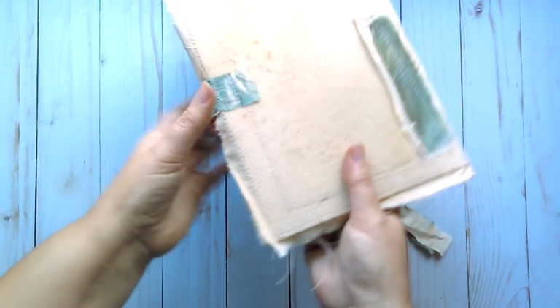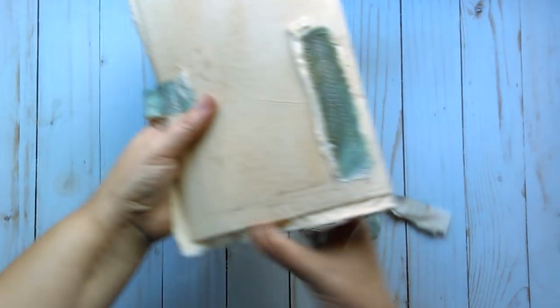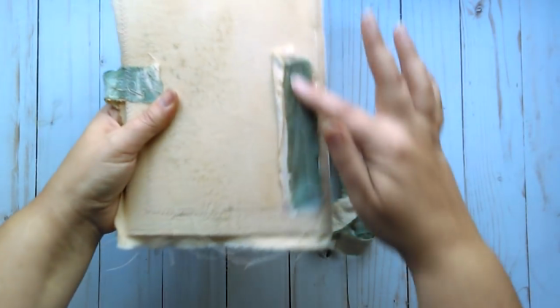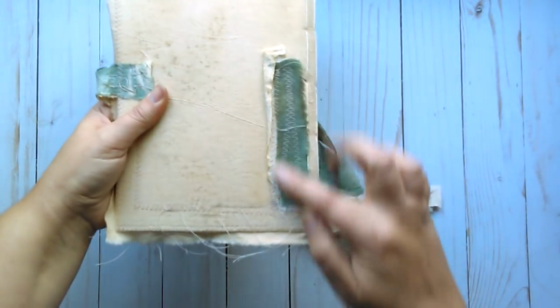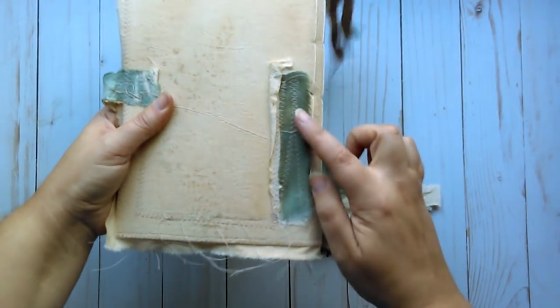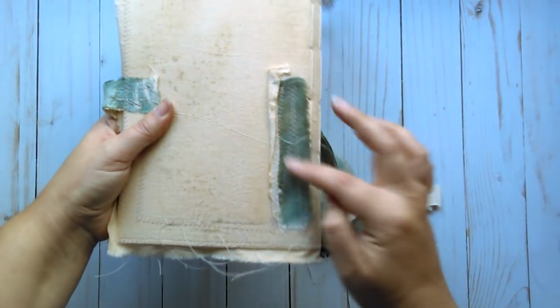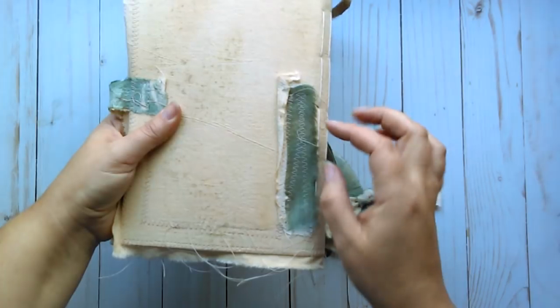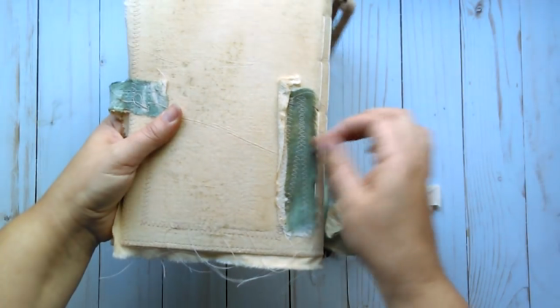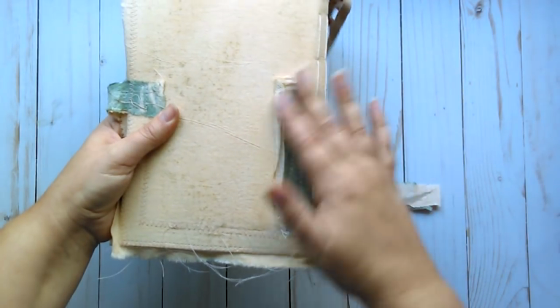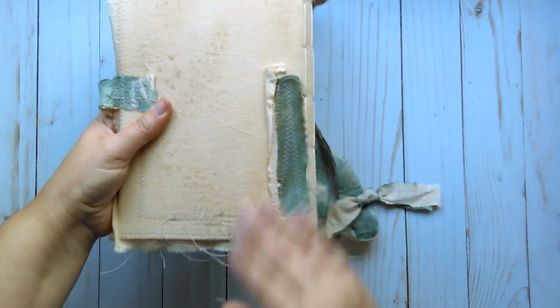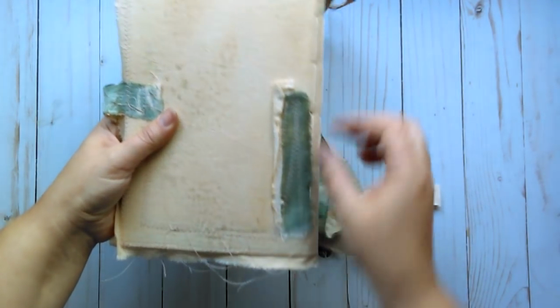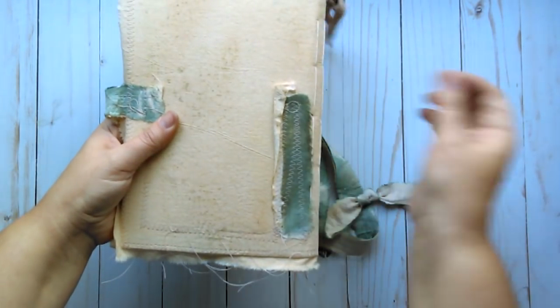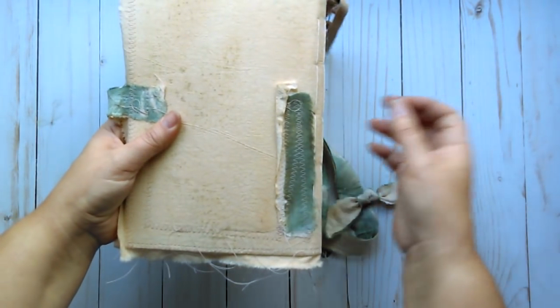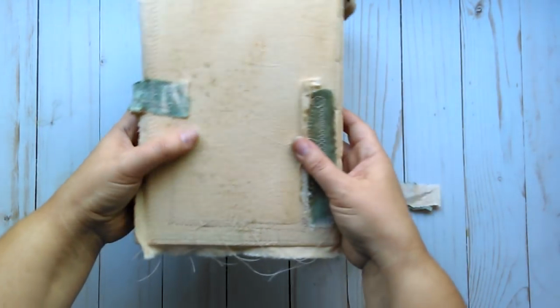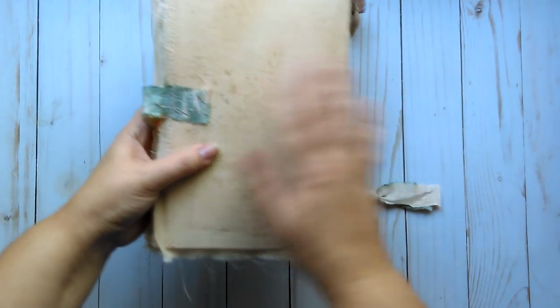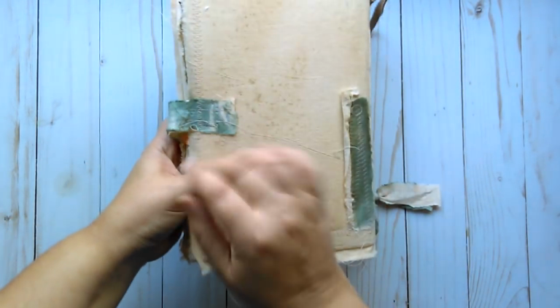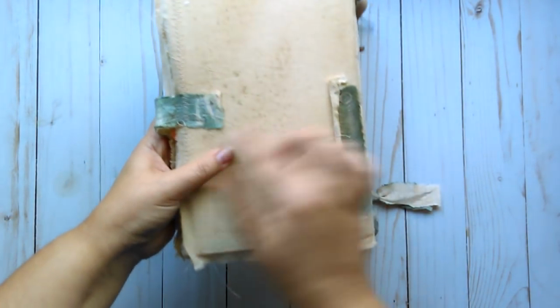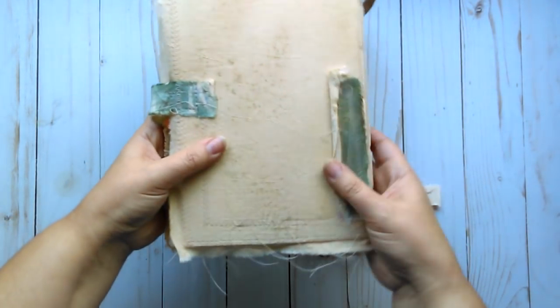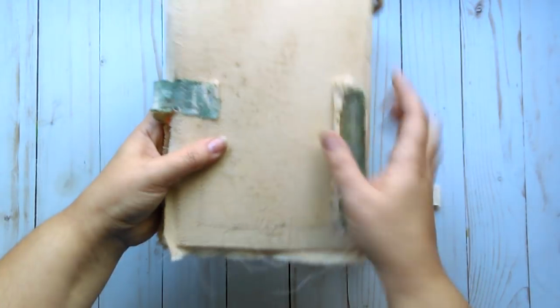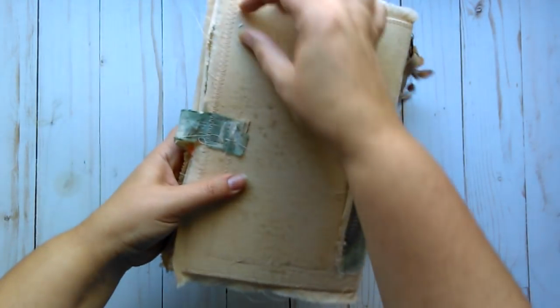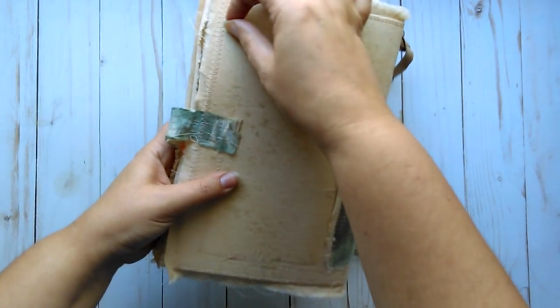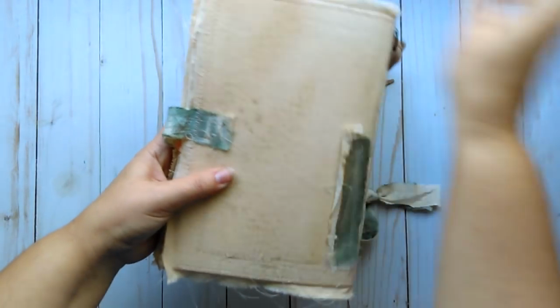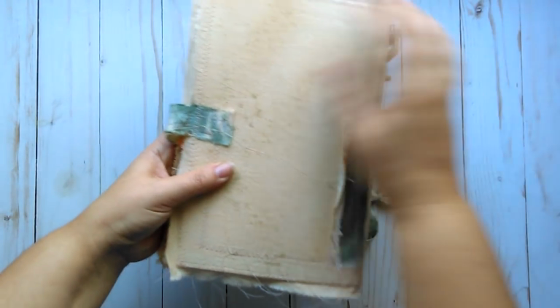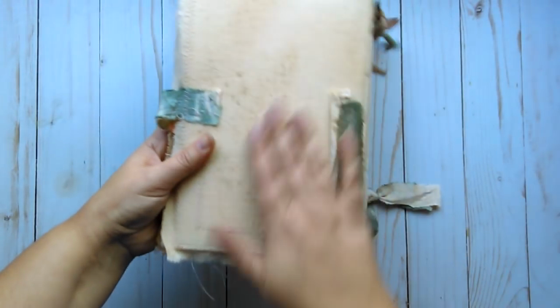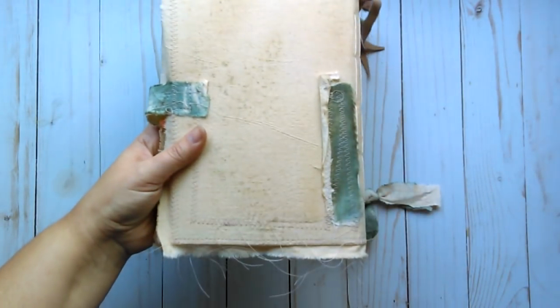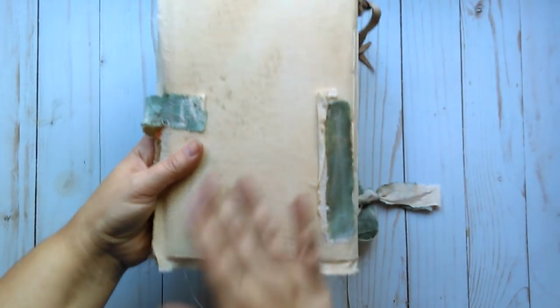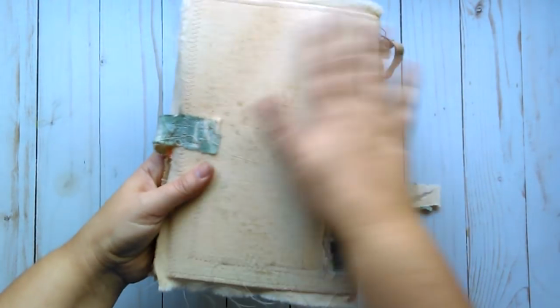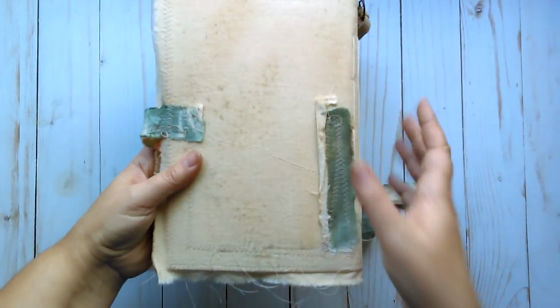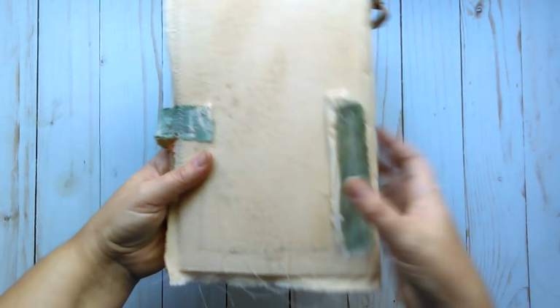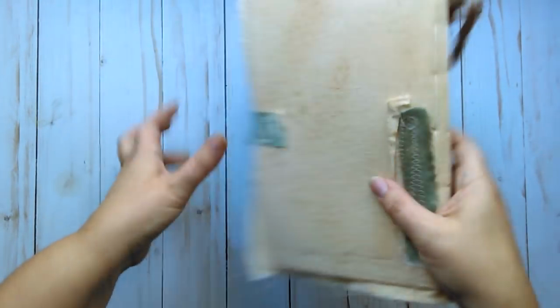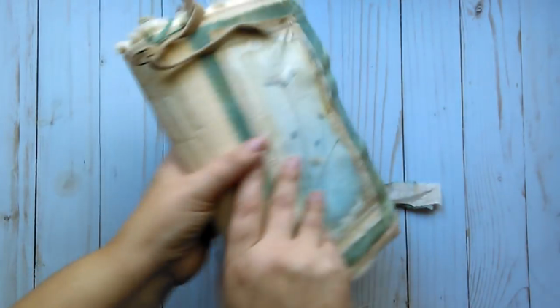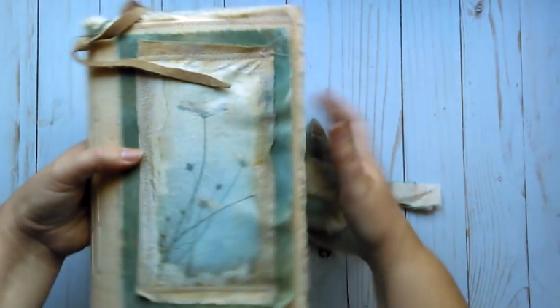The back is similar. I did a bit of collaged fabrics here just to add interest to the back. You can see where the closure is stitched. And I grunged it up and made it look aged and worn.